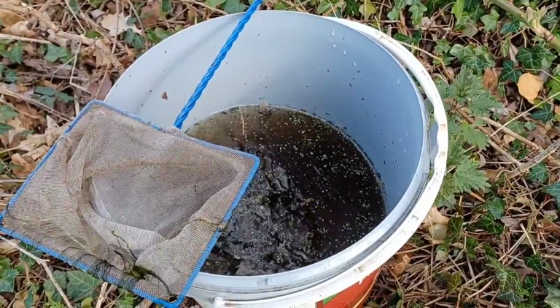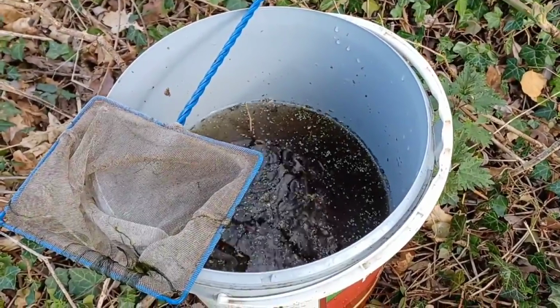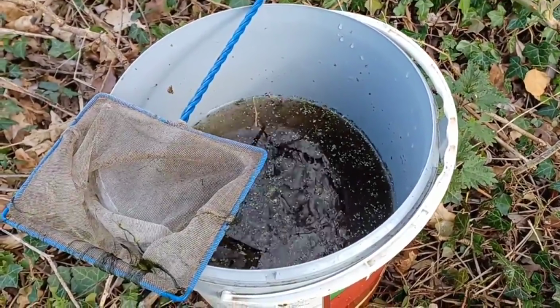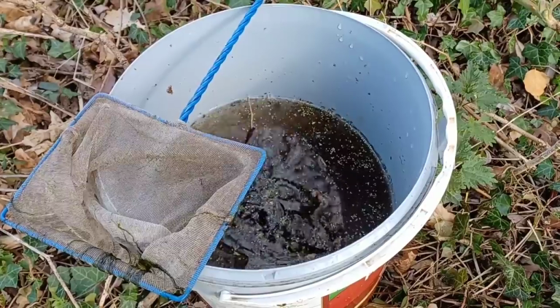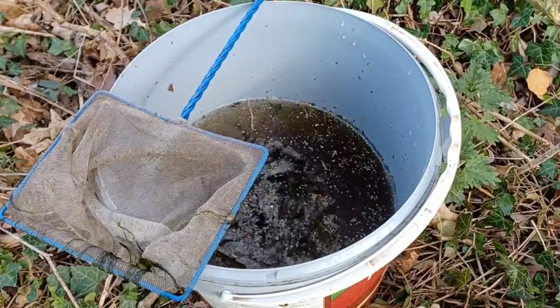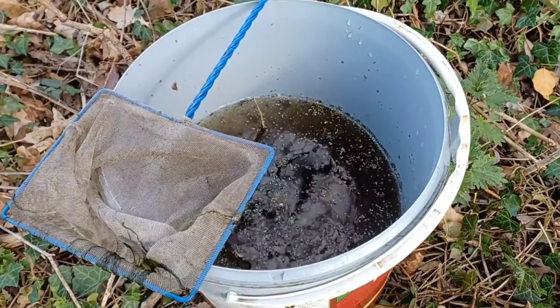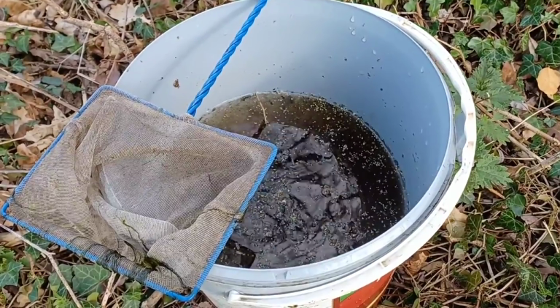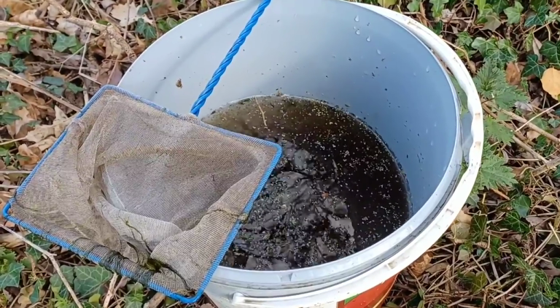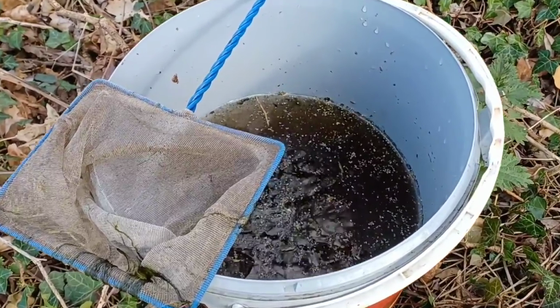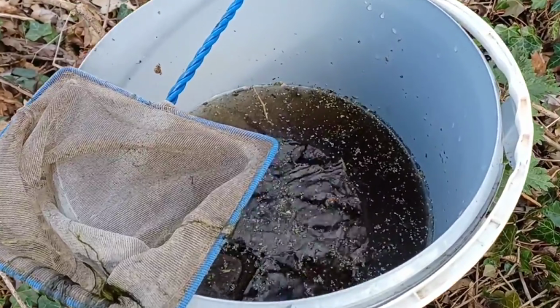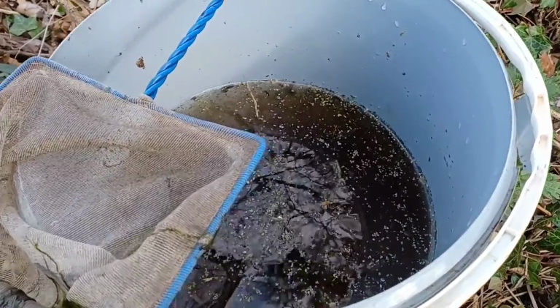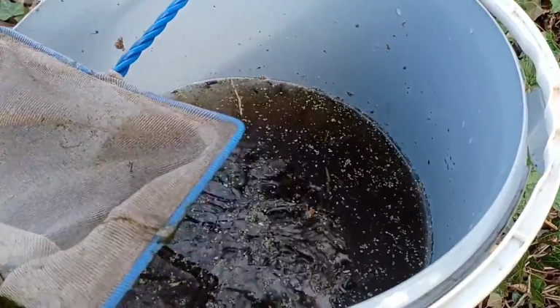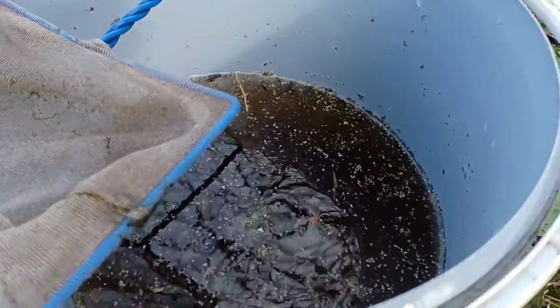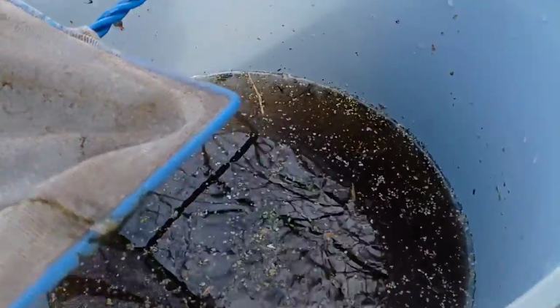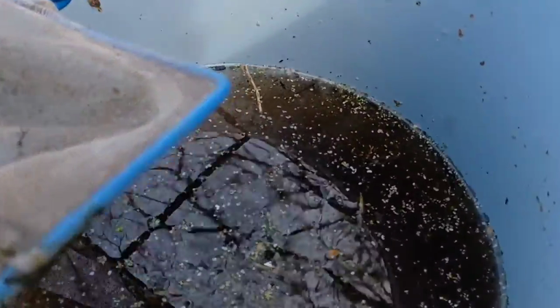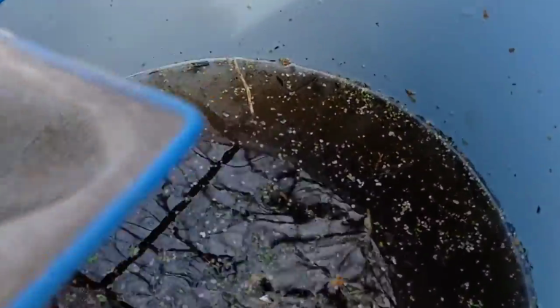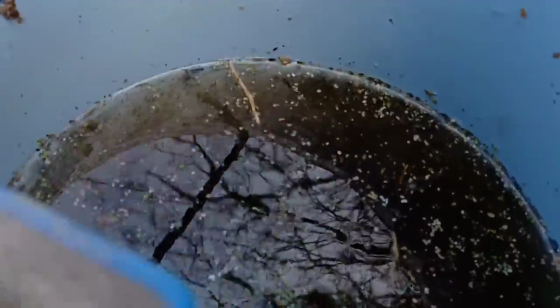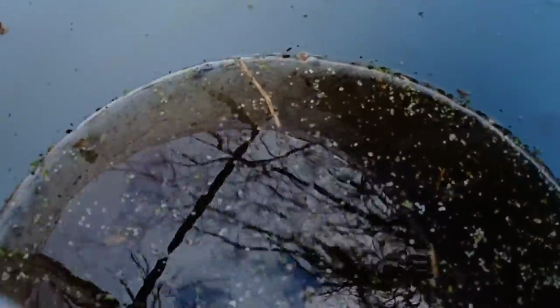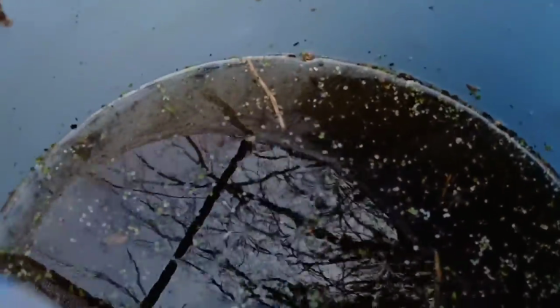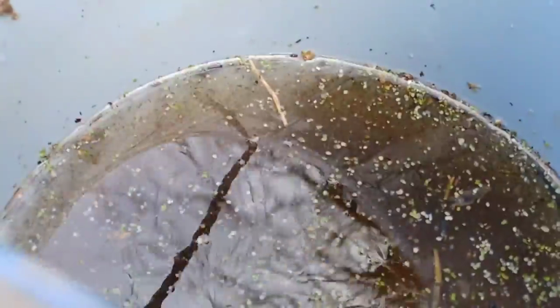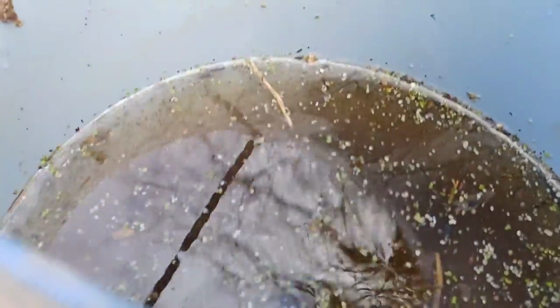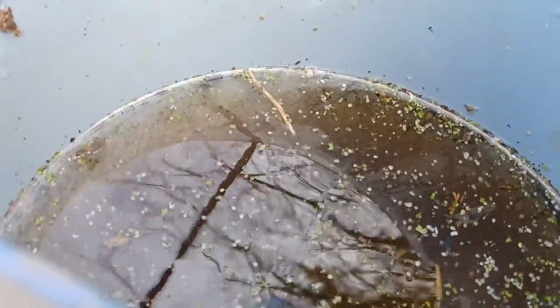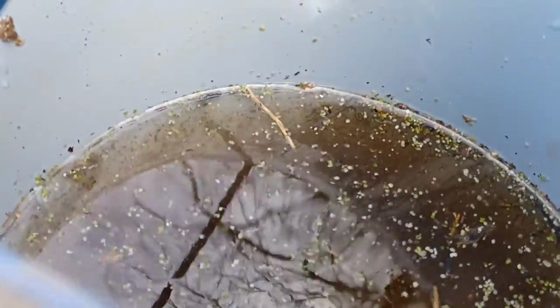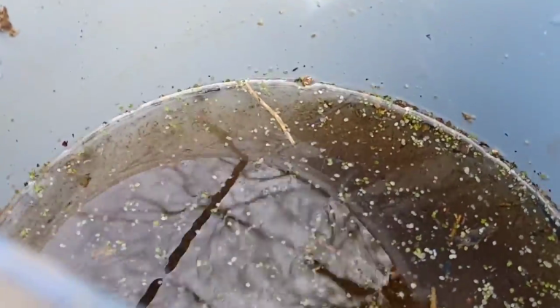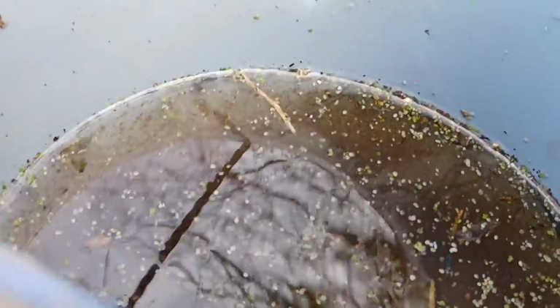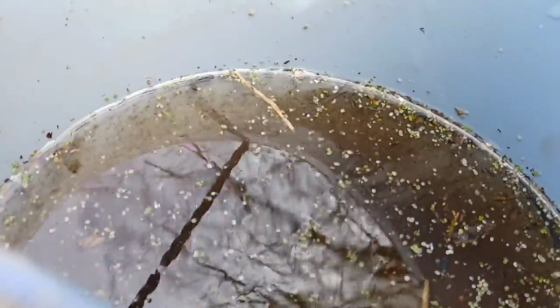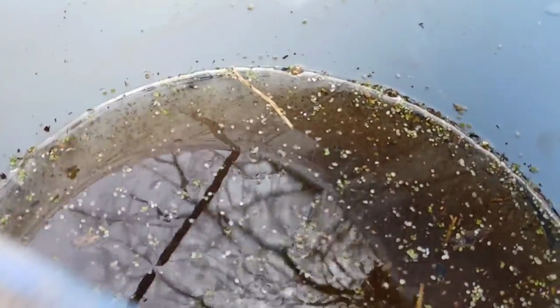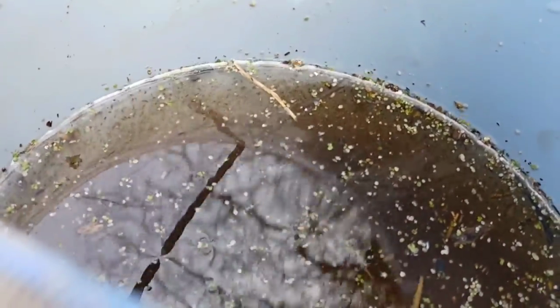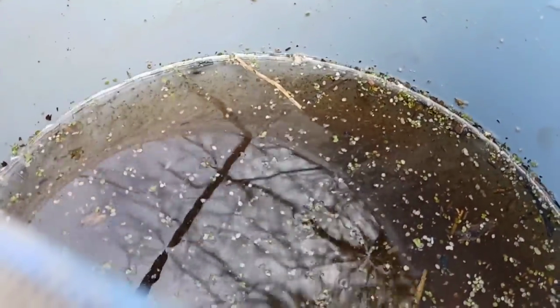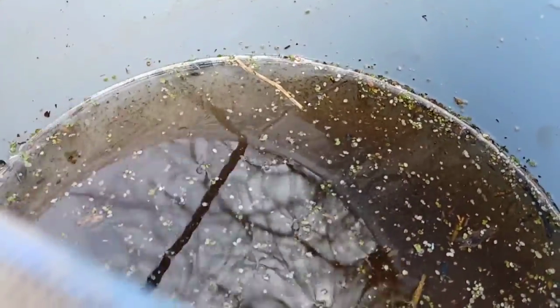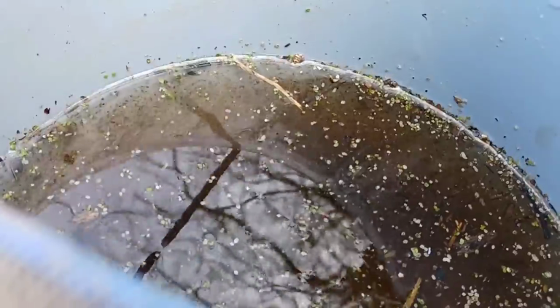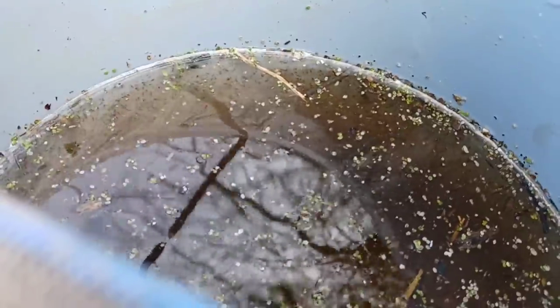Half of the Daphnia is fed off to the newt larvae right away, and the rest is left in the bucket where it will survive for a week or so, as long as it's not too overcrowded and it's left in the water in which it was collected, which contains lots of natural nutrients.